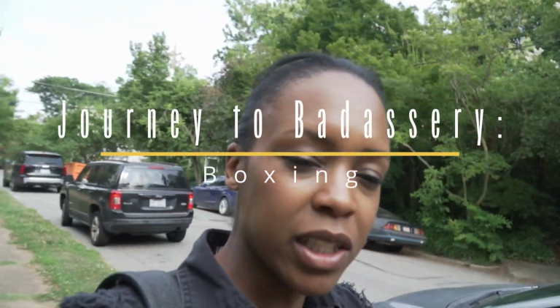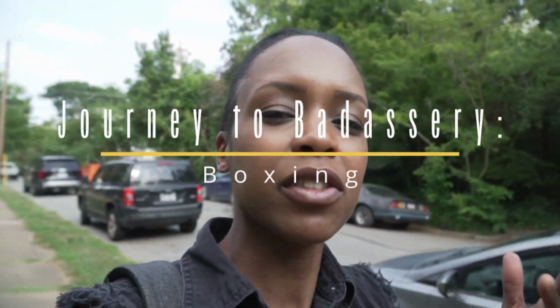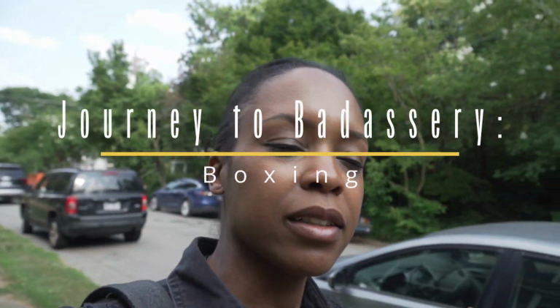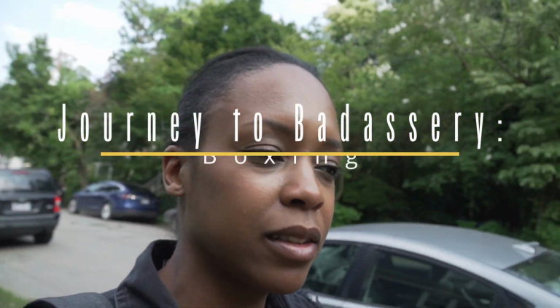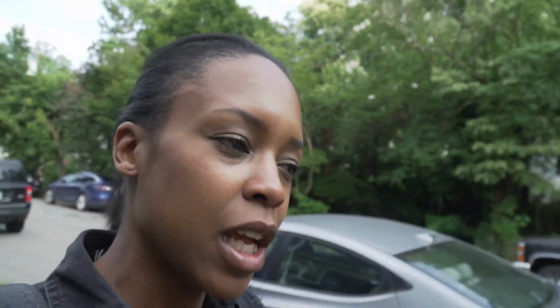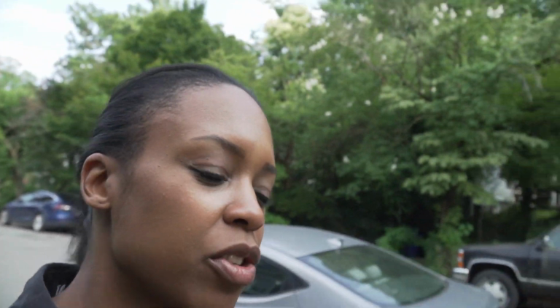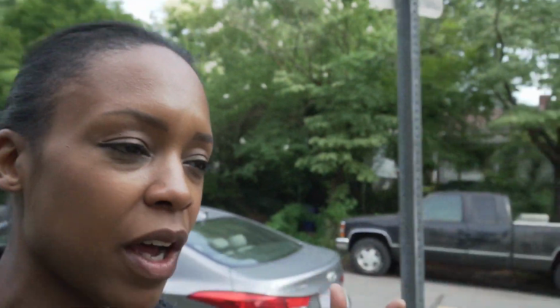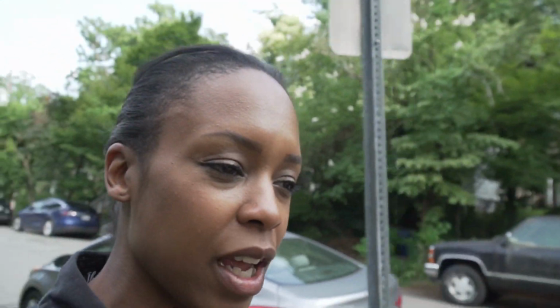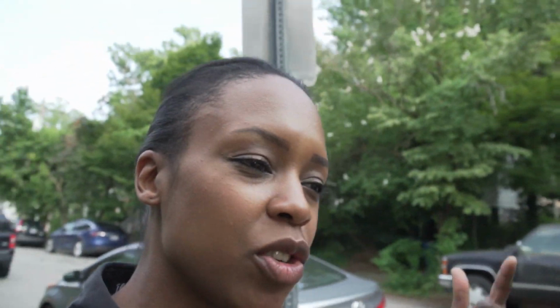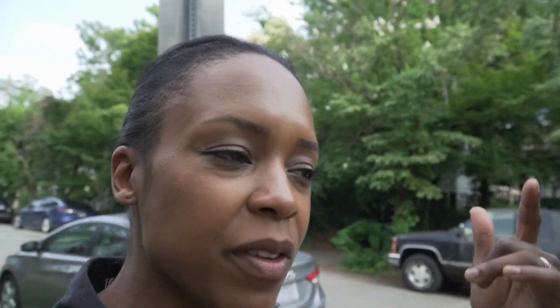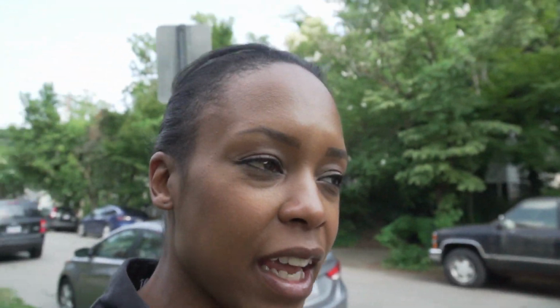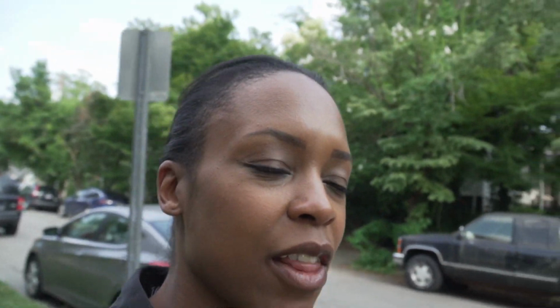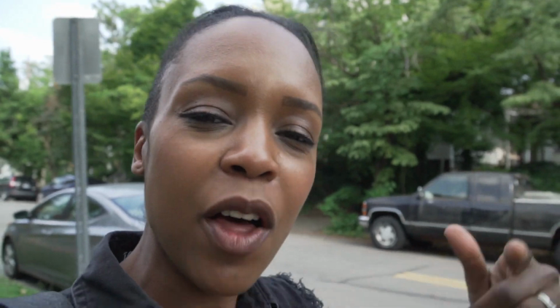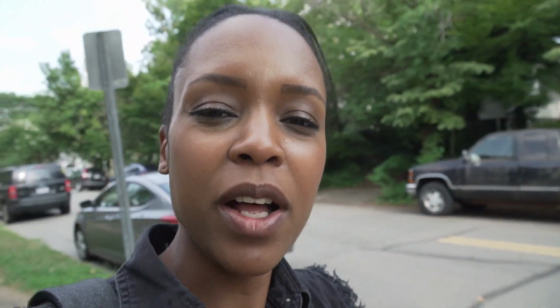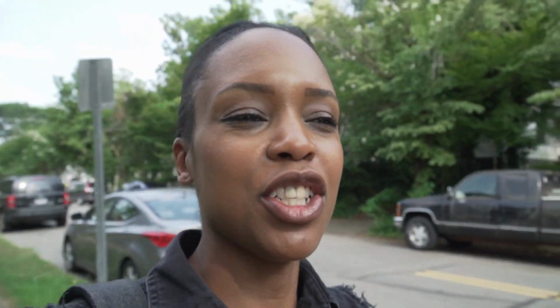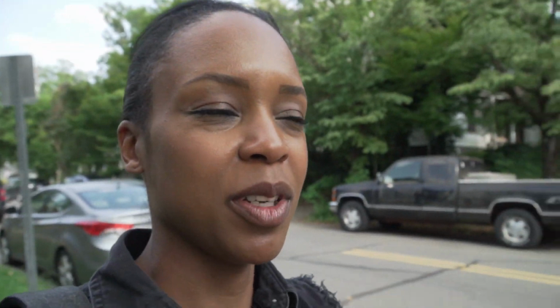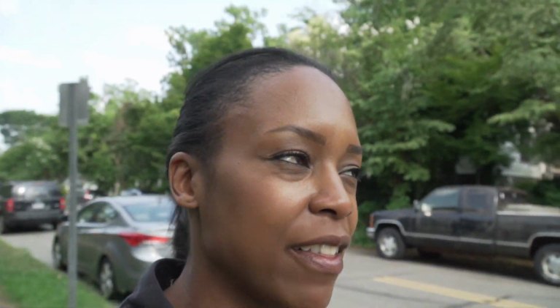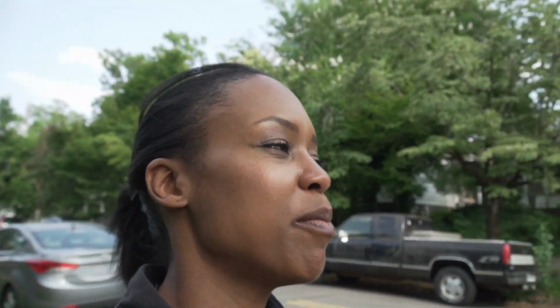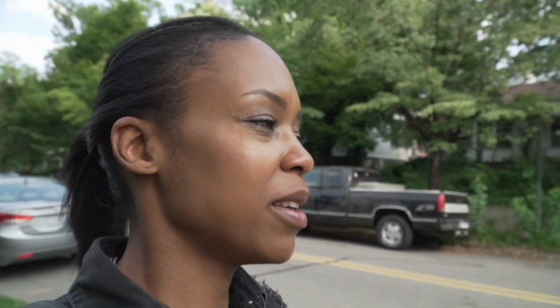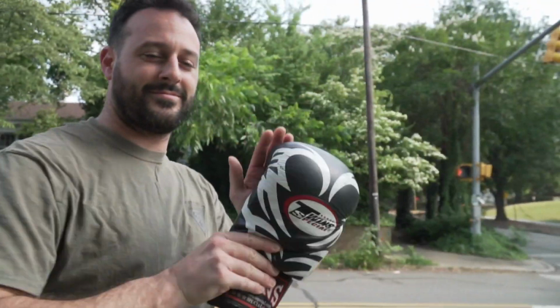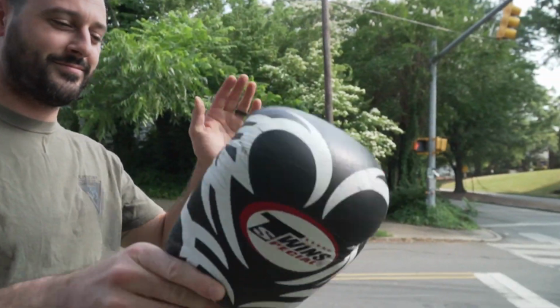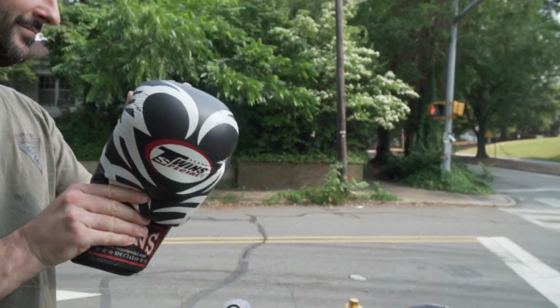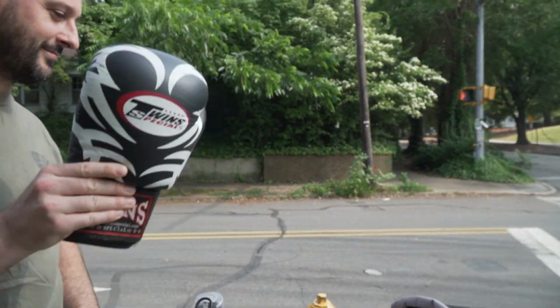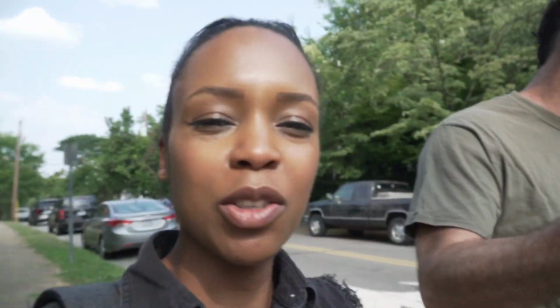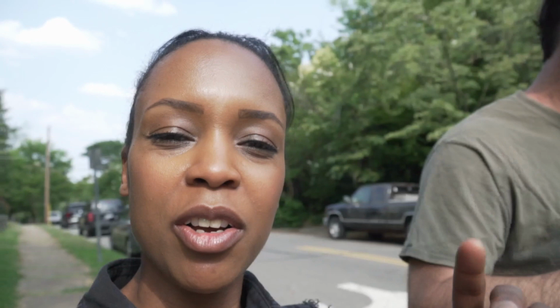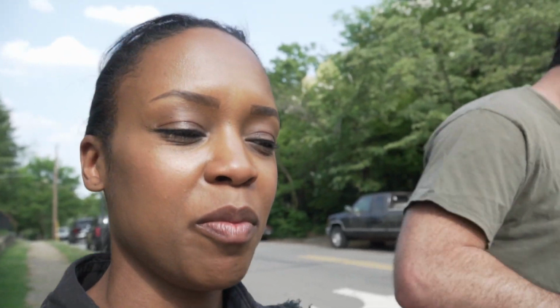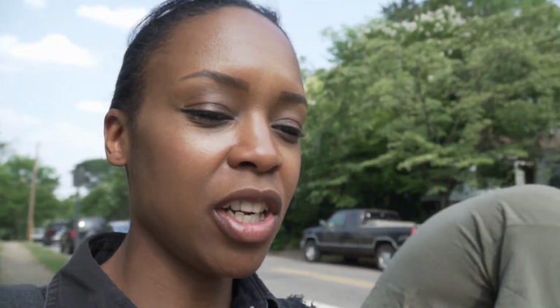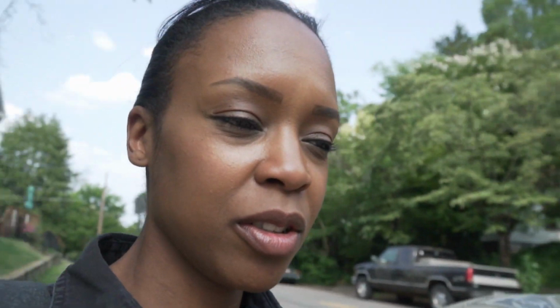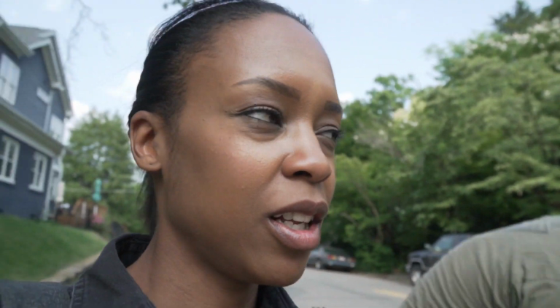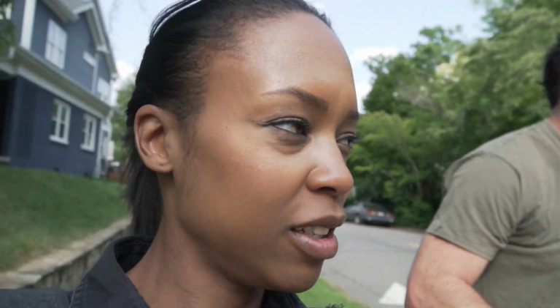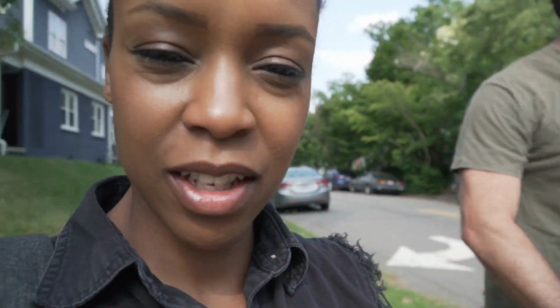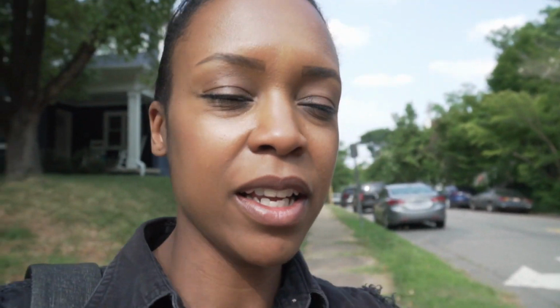It's Father's Day. And what do you do on Father's Day? You do whatever the heck the father wants to do. So we're going to go punch each other in the face.